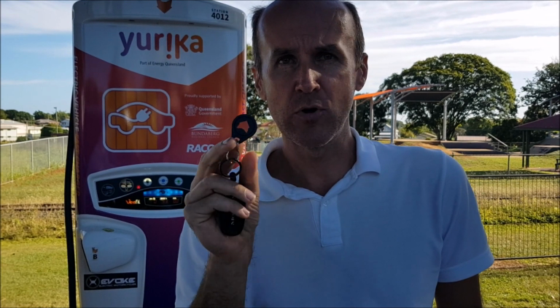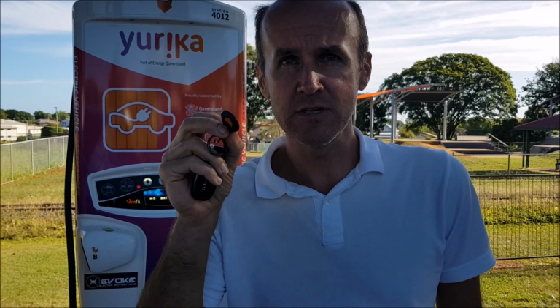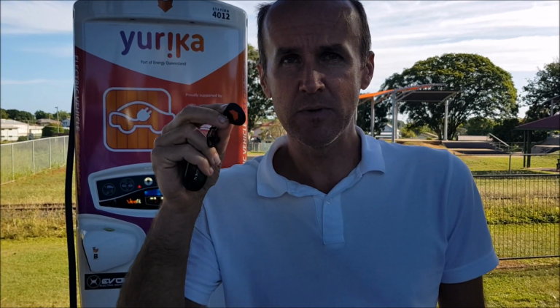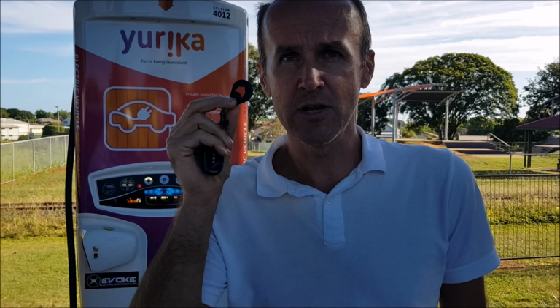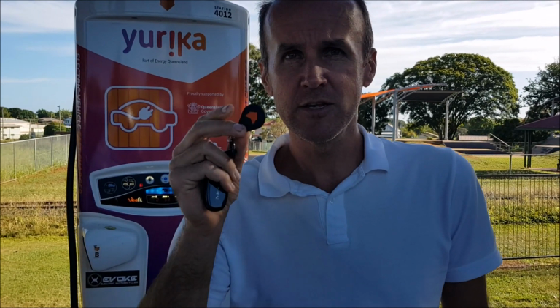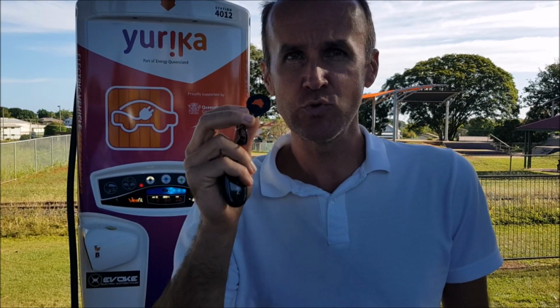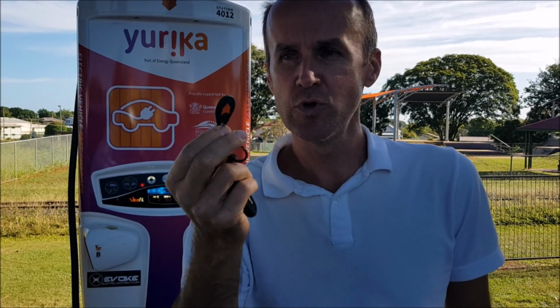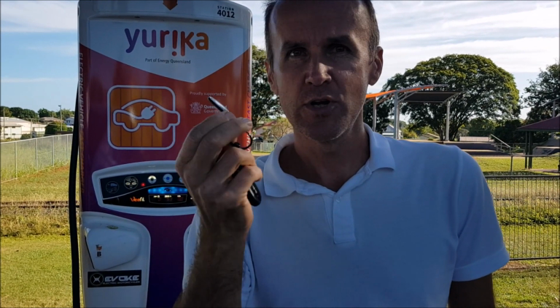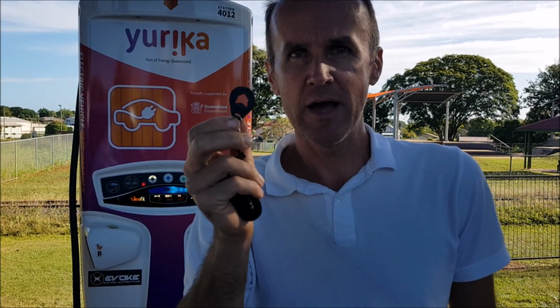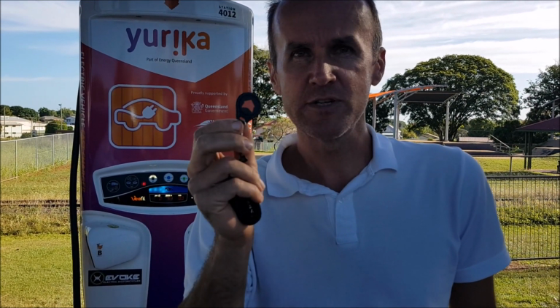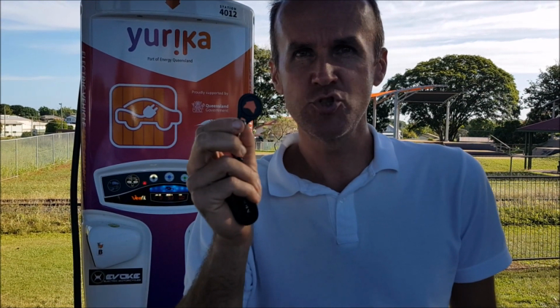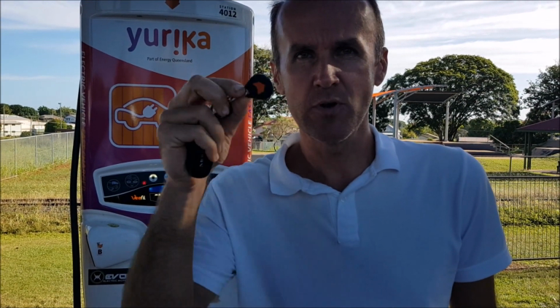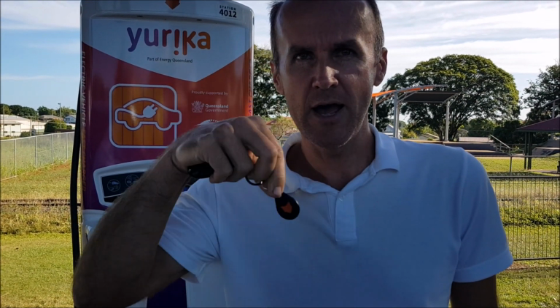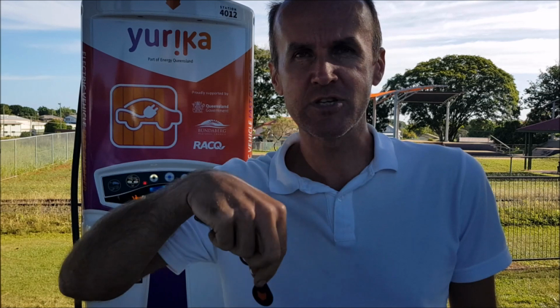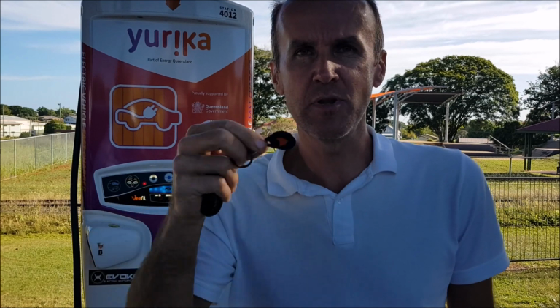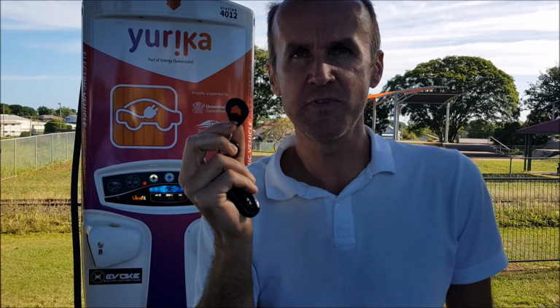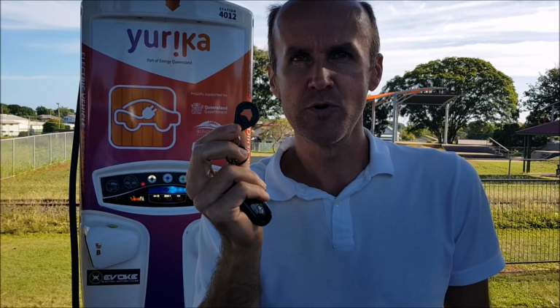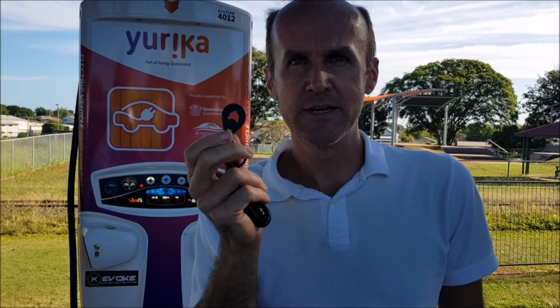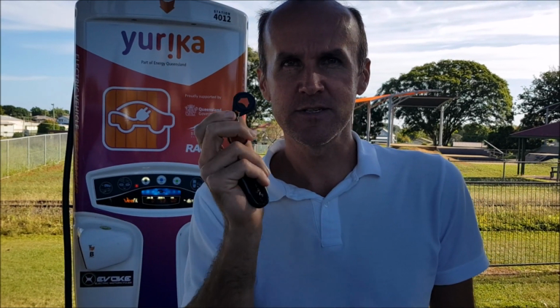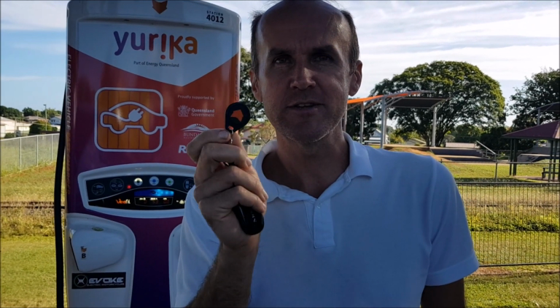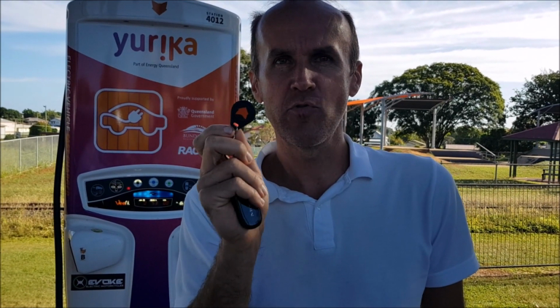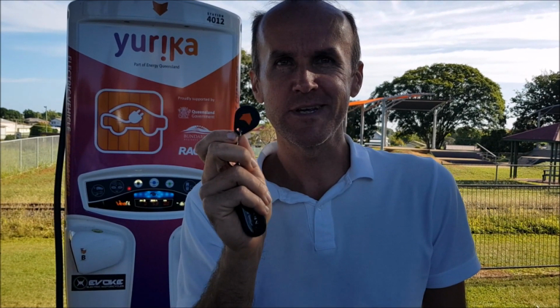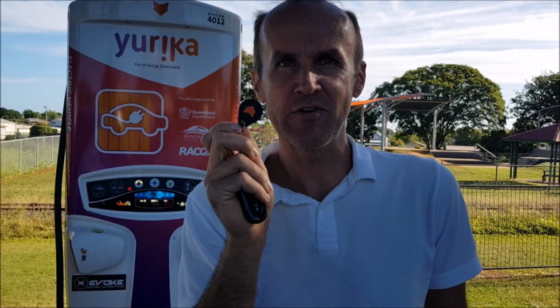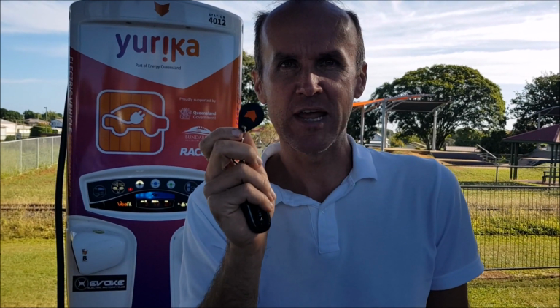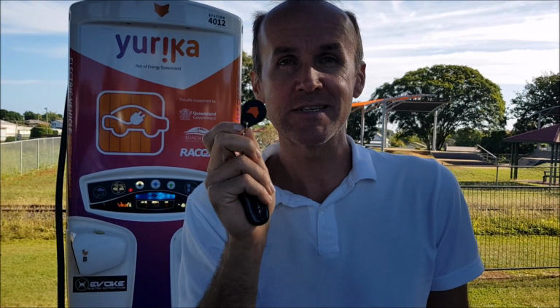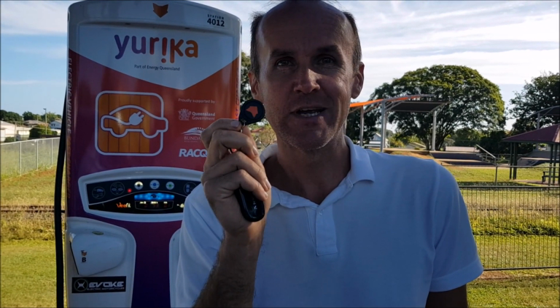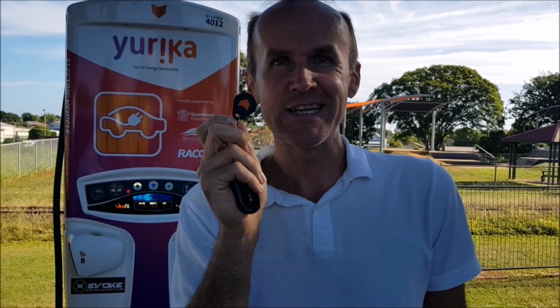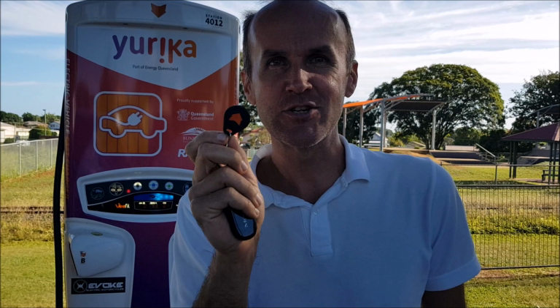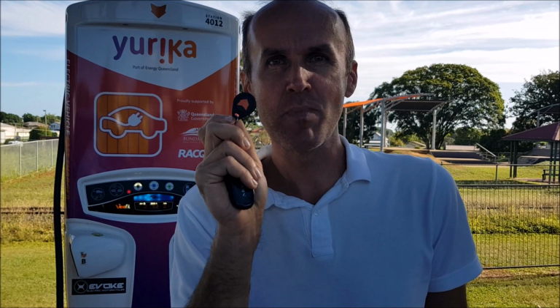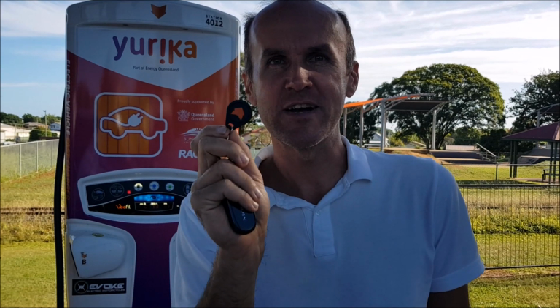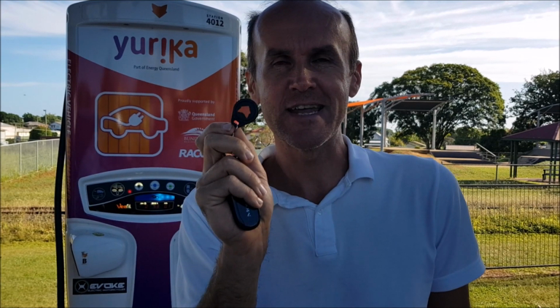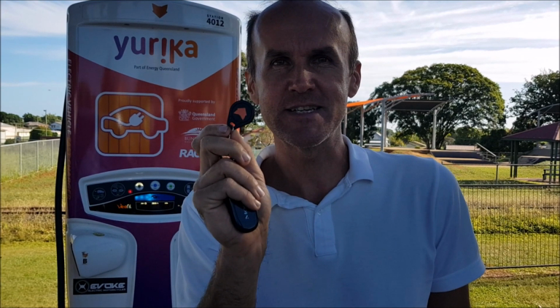You can apply for this RFID chip online. I'm posting the link to apply for this chip in the description below this video. This is a great improvement in travel and makes your charging much faster and easier.